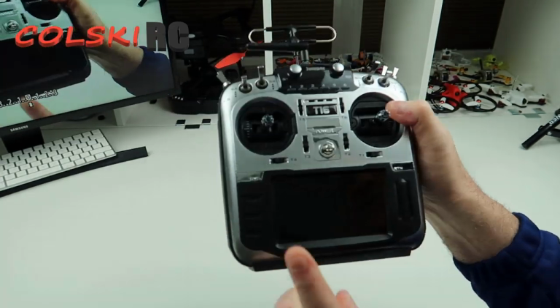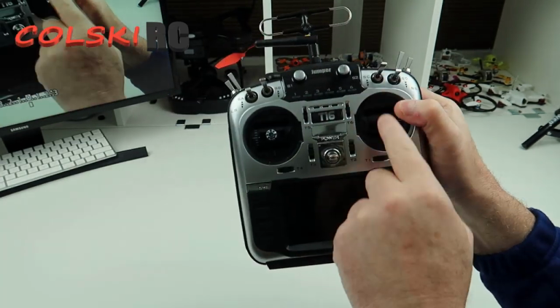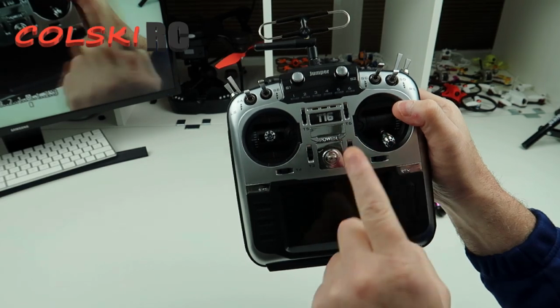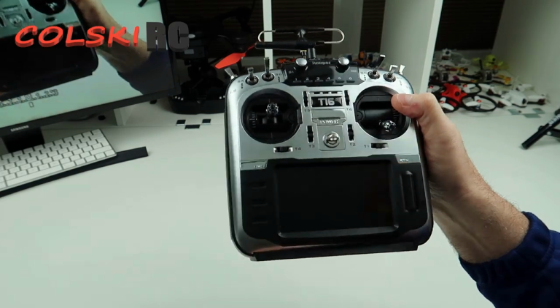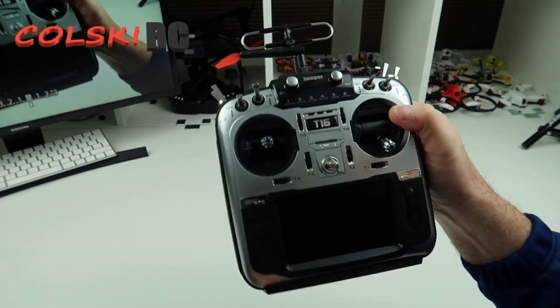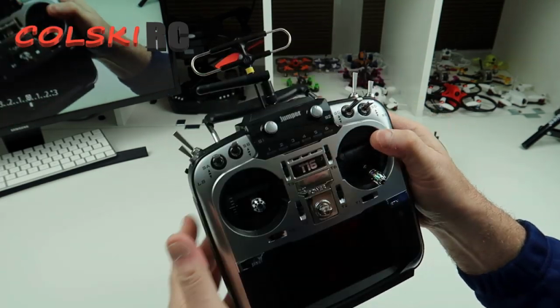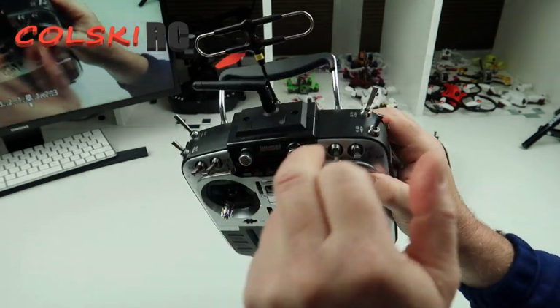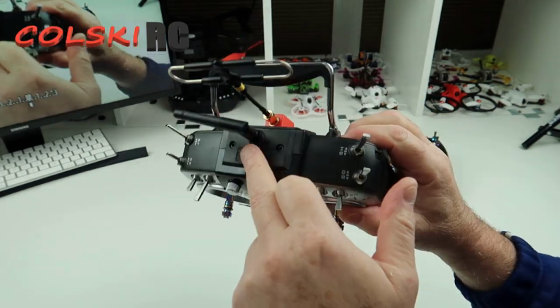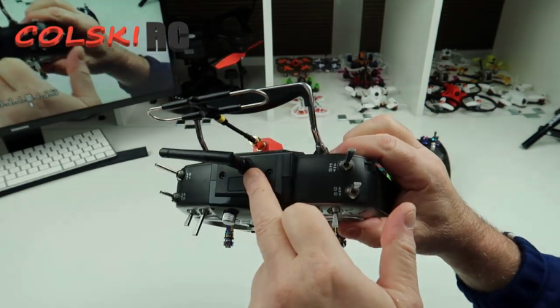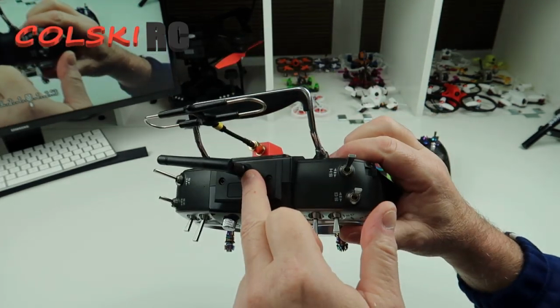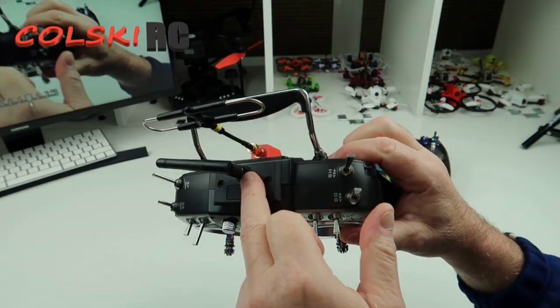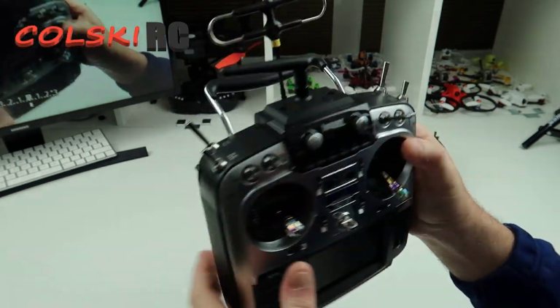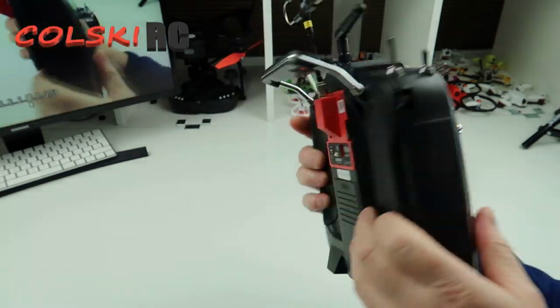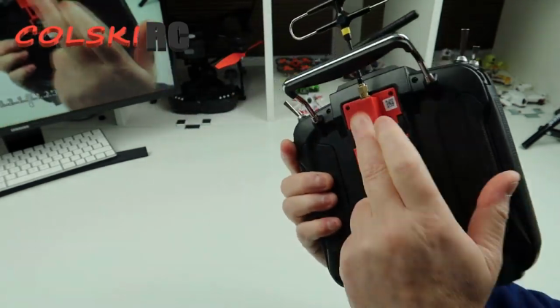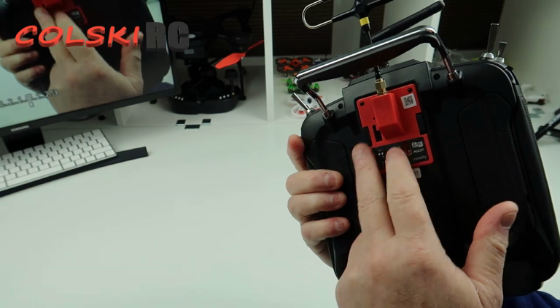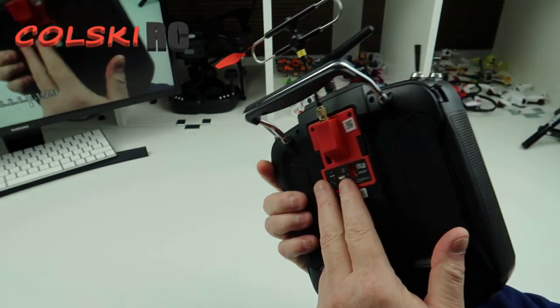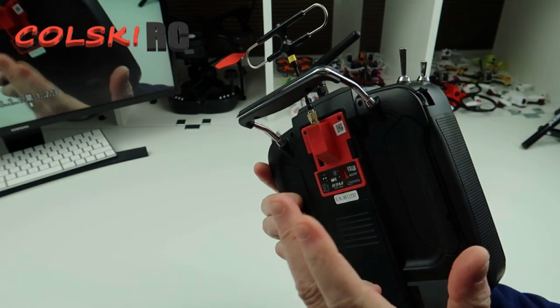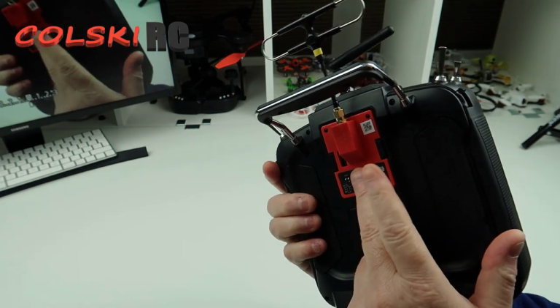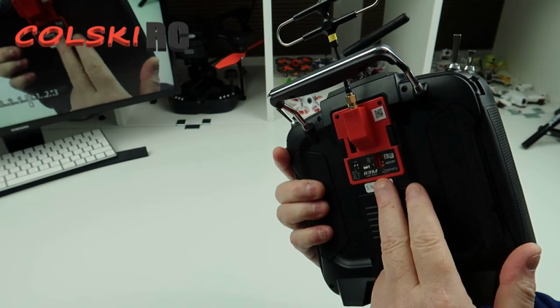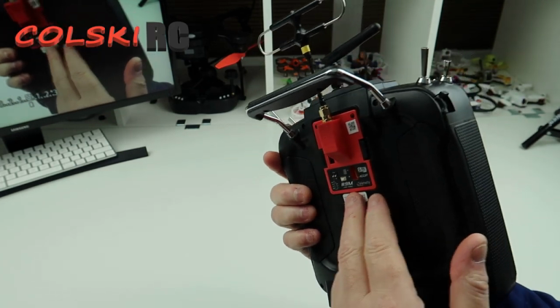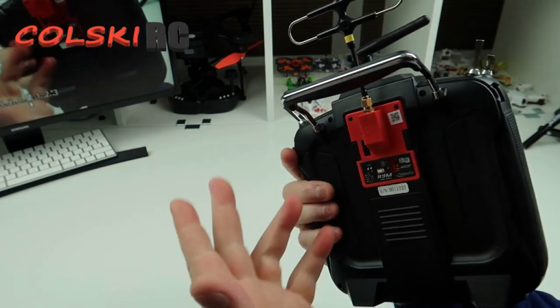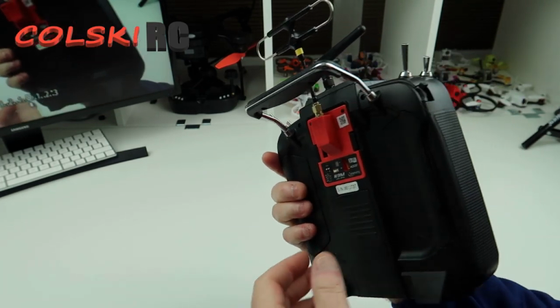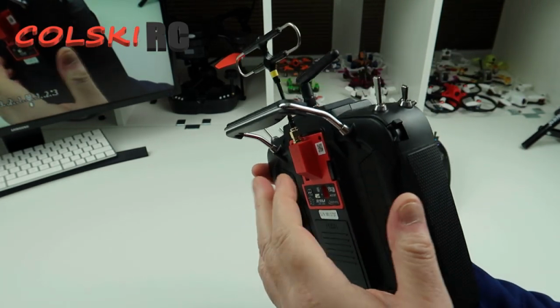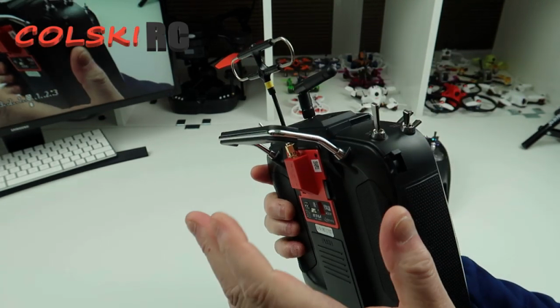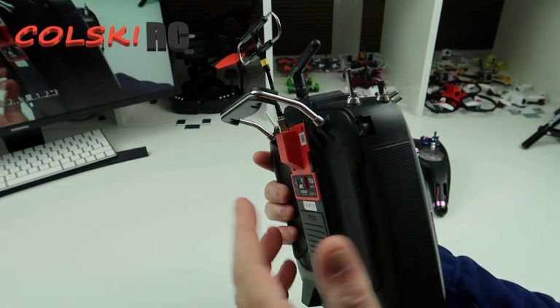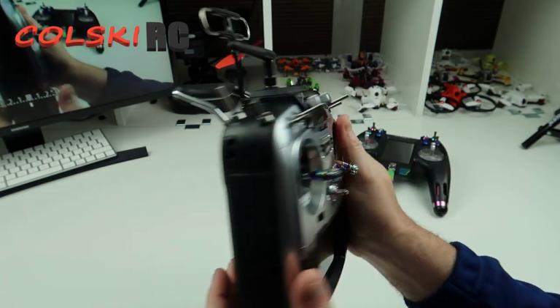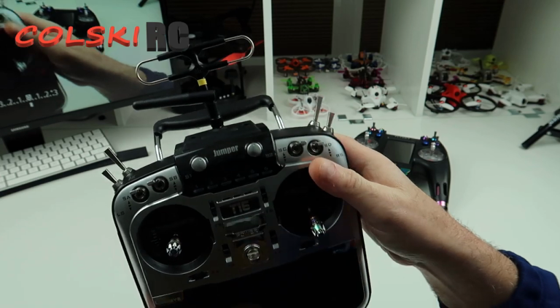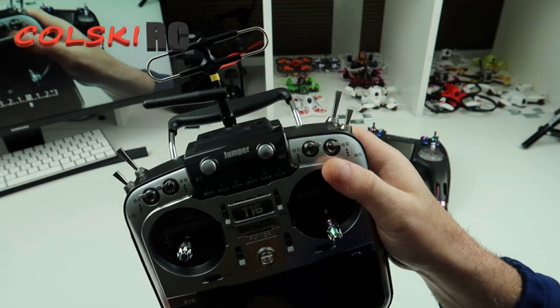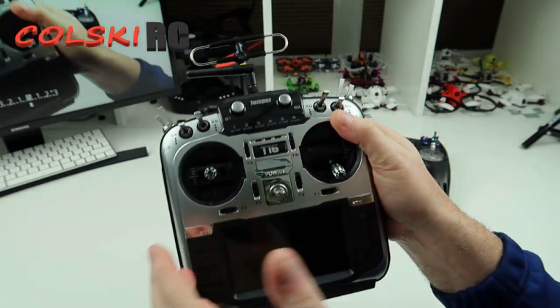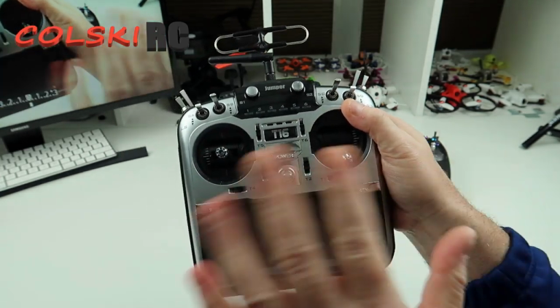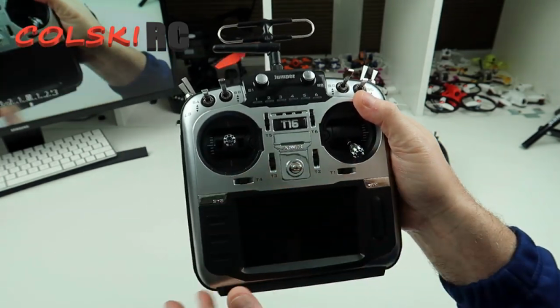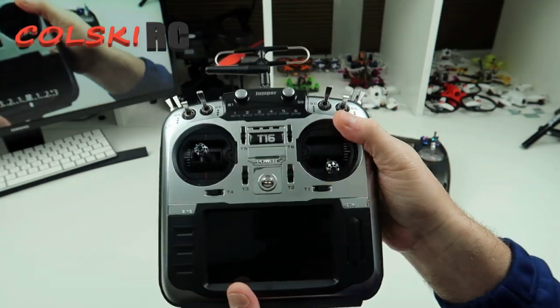So this is the T16 Pro. The big difference is of course it has an internal module now, and on the external bay I can now run my R9M. You can run Crossfire on this — I just choose to use the R9M — and that is the big difference.